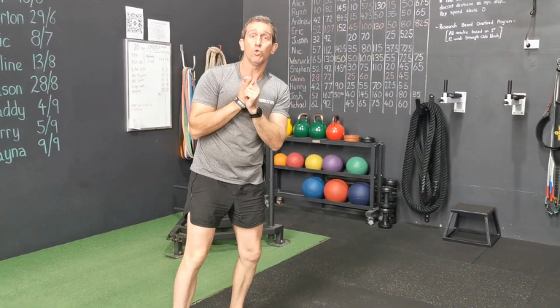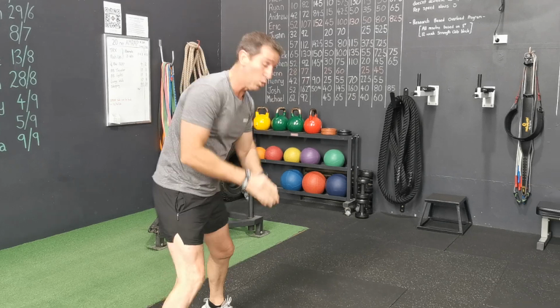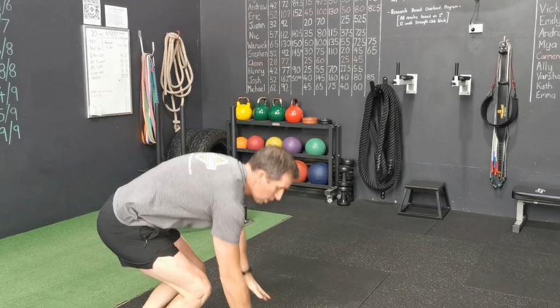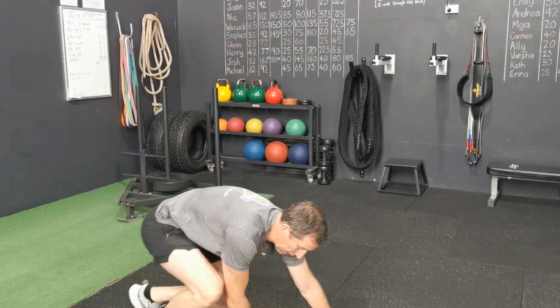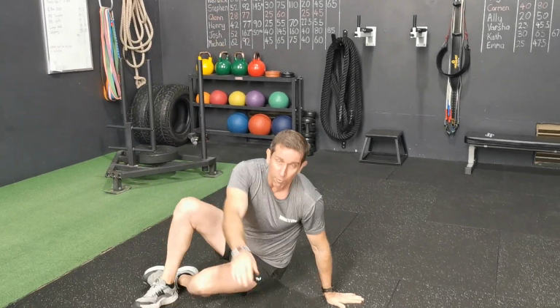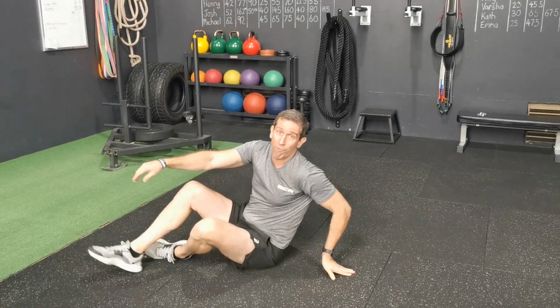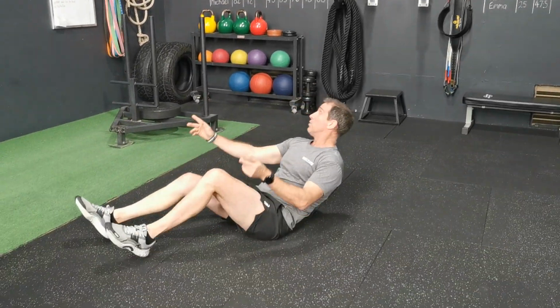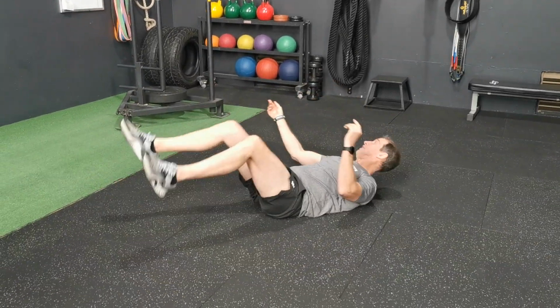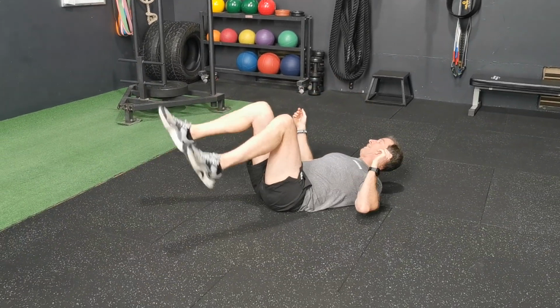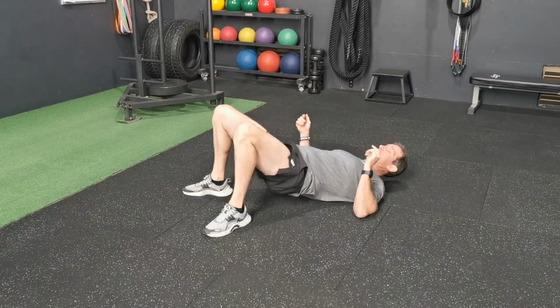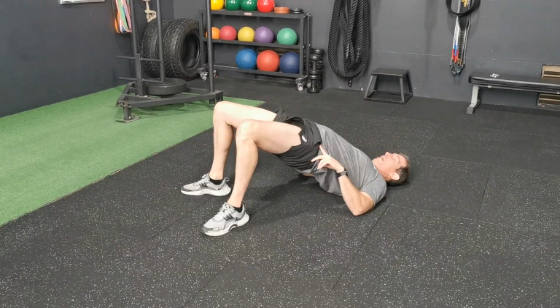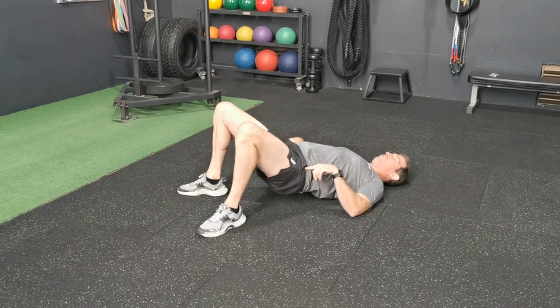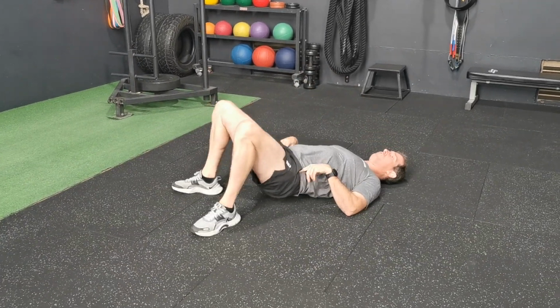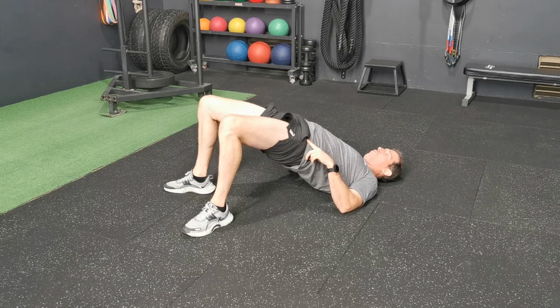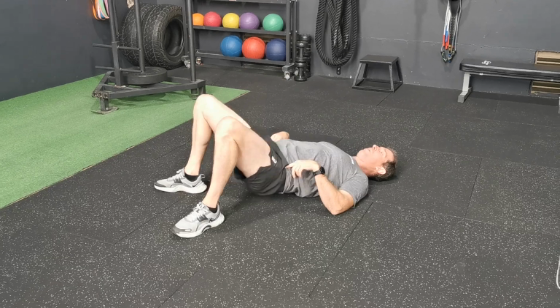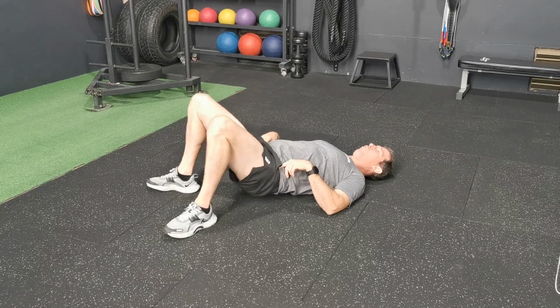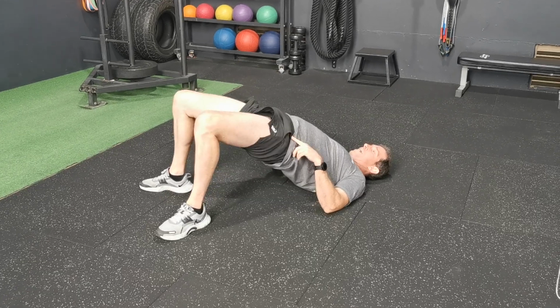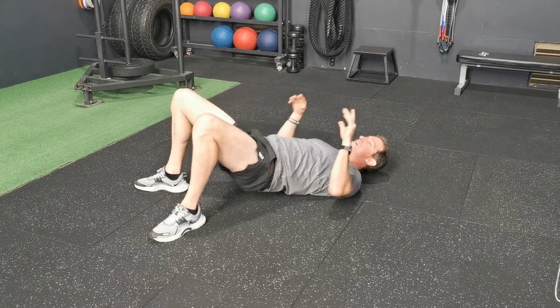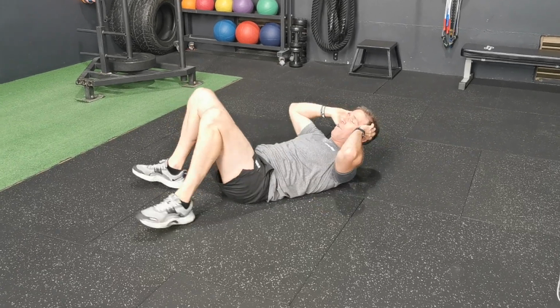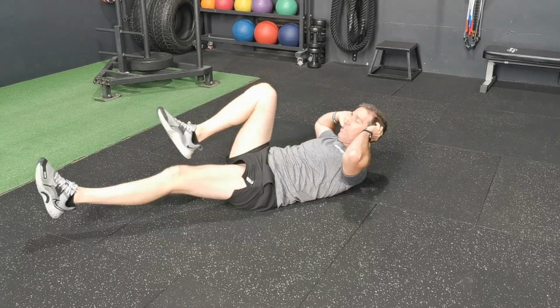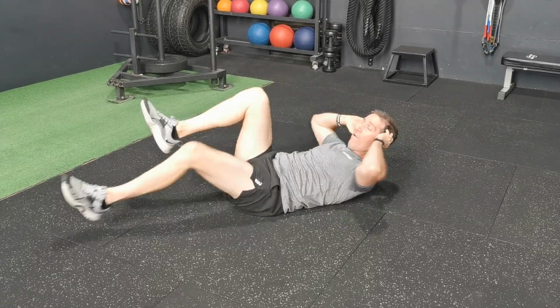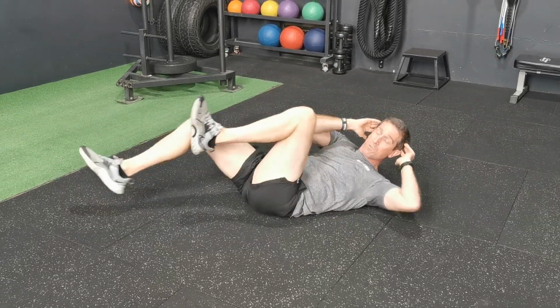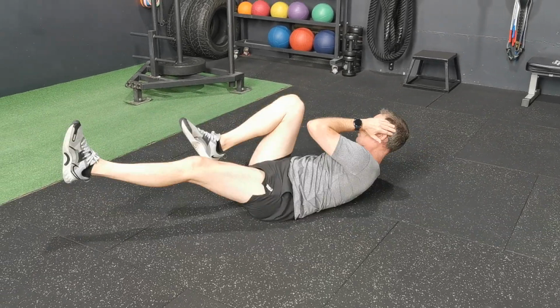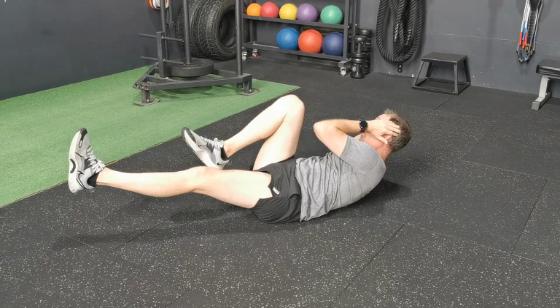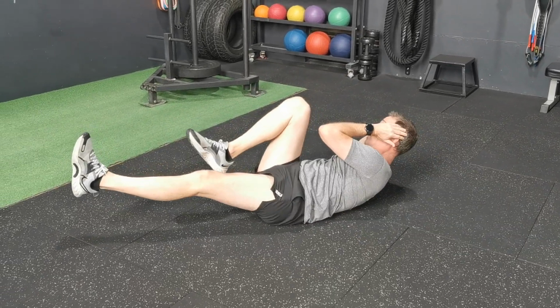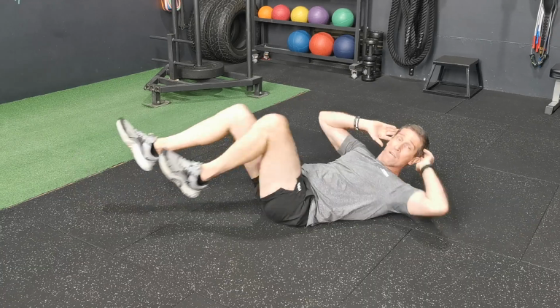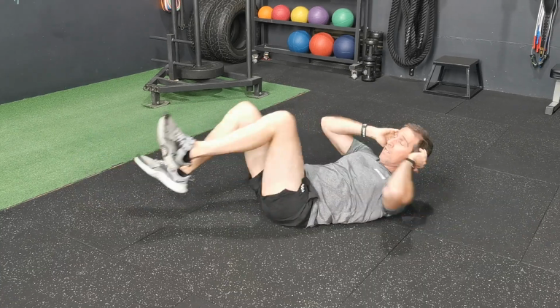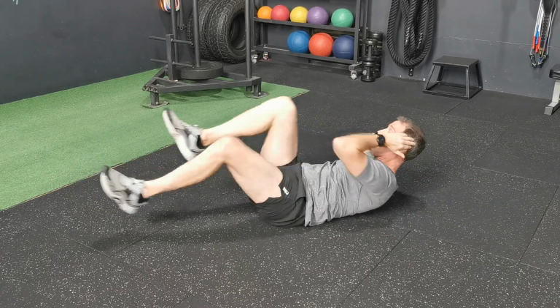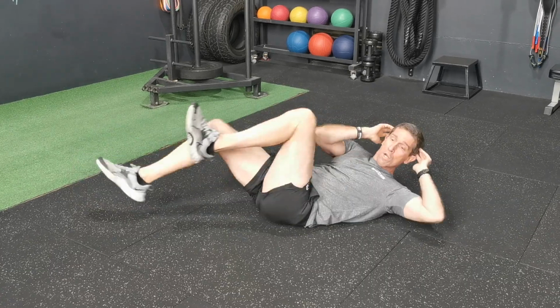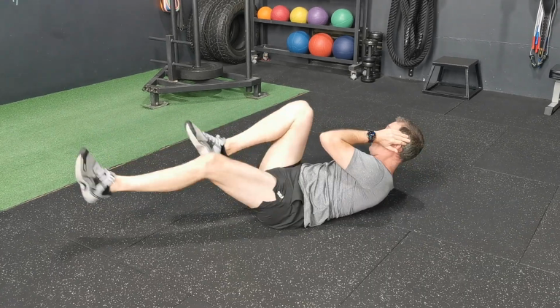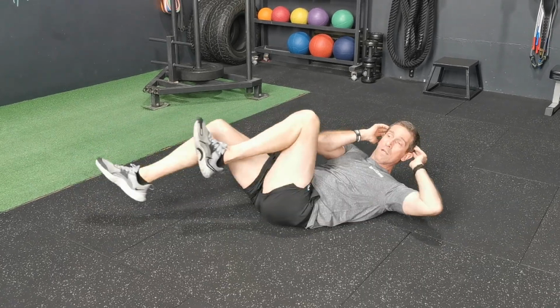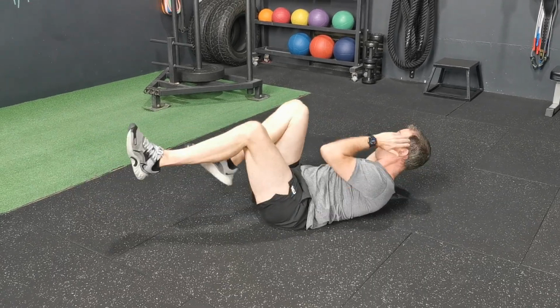I've got two abdominal exercises for recovery as soon as you finish the sled leg. So we've got our ab crunches — all the way up, all the way down. Then straight into our ab cycles, both sides: one, two, three, four.